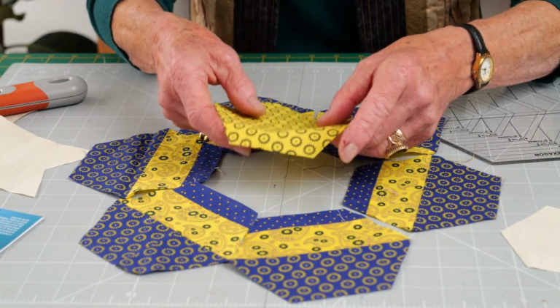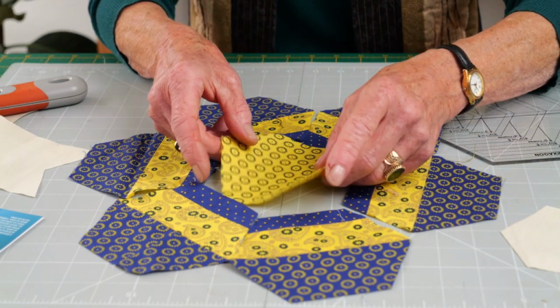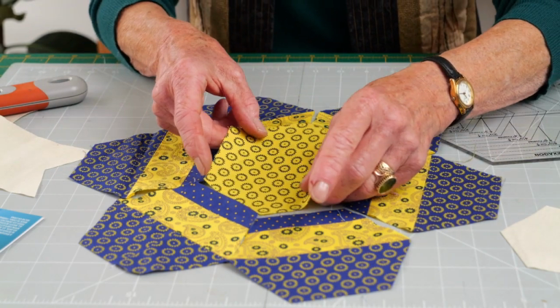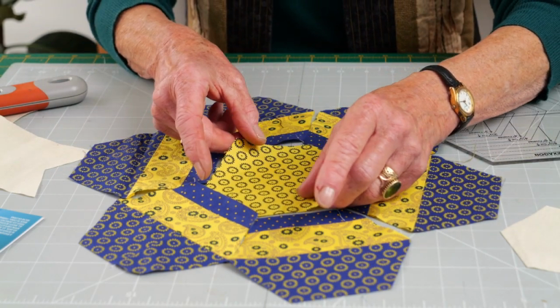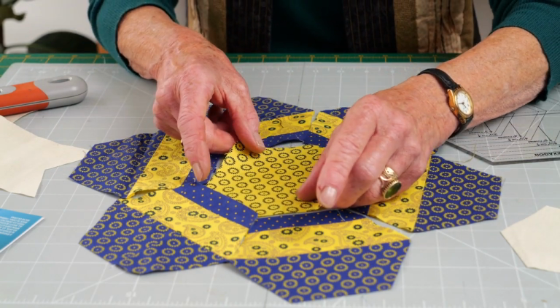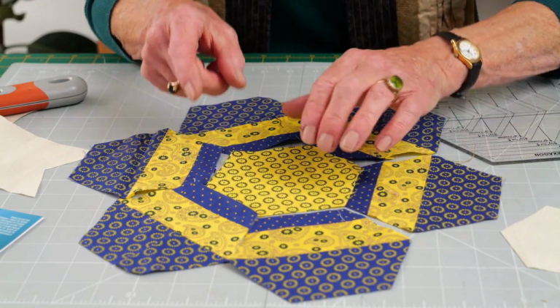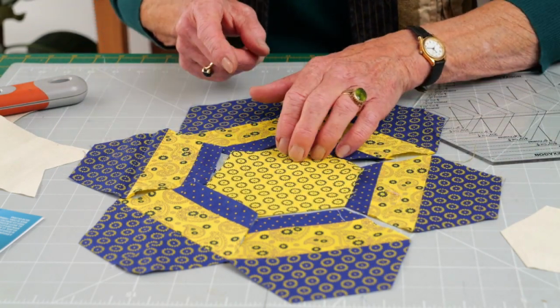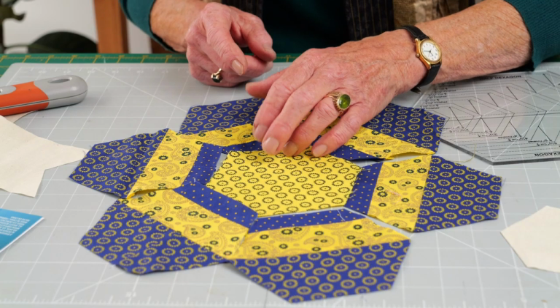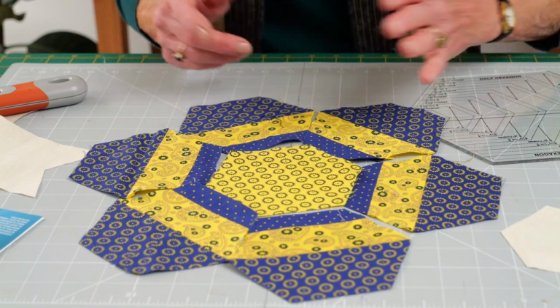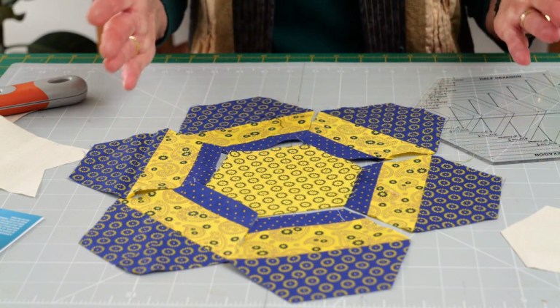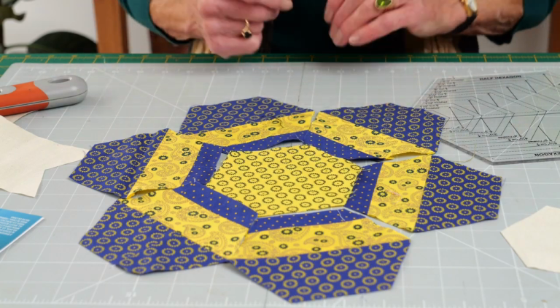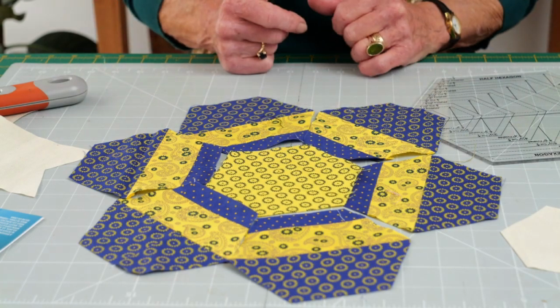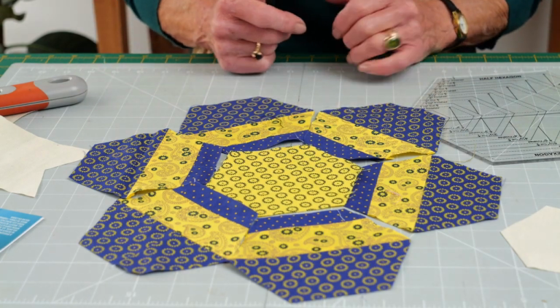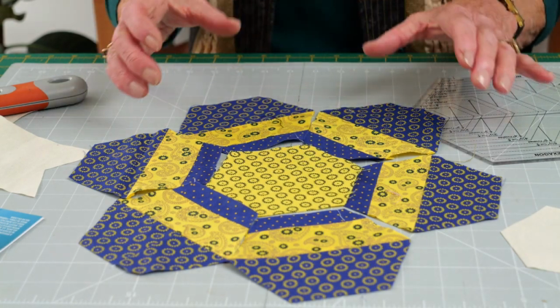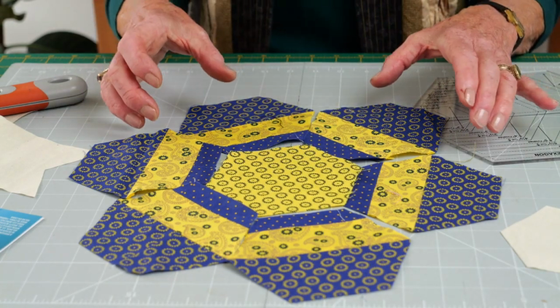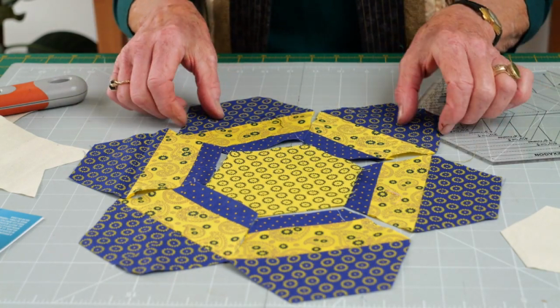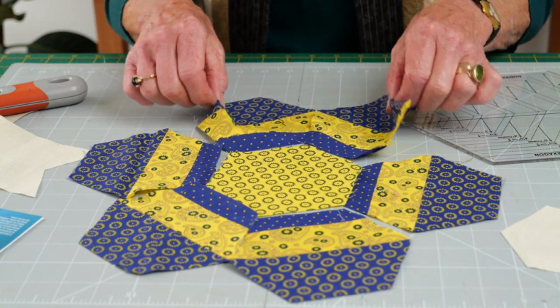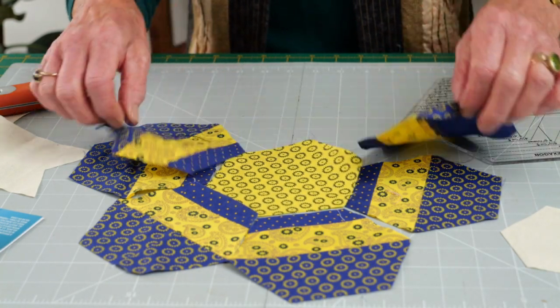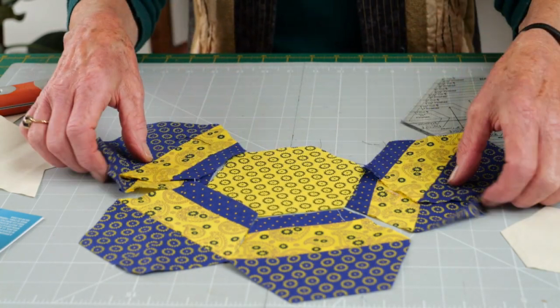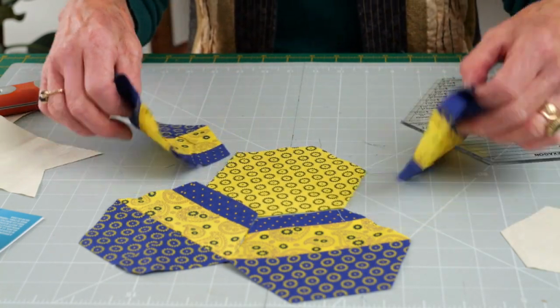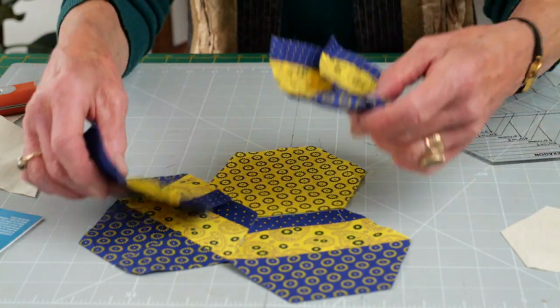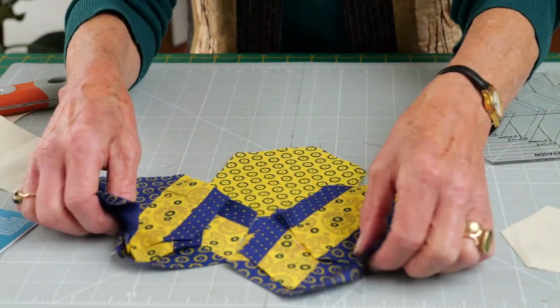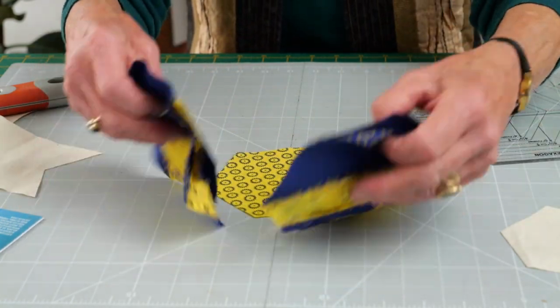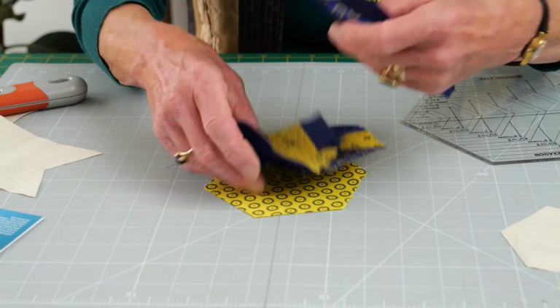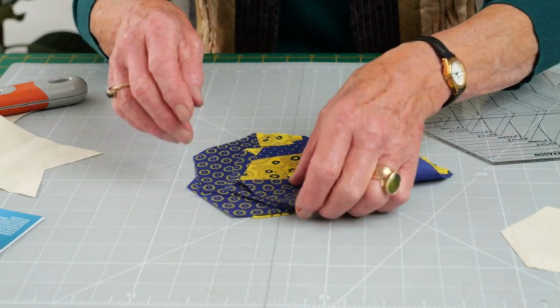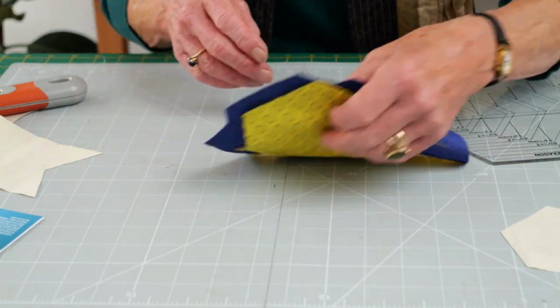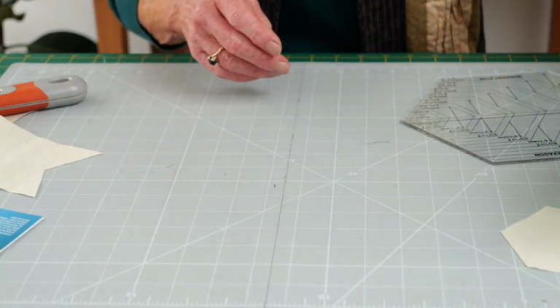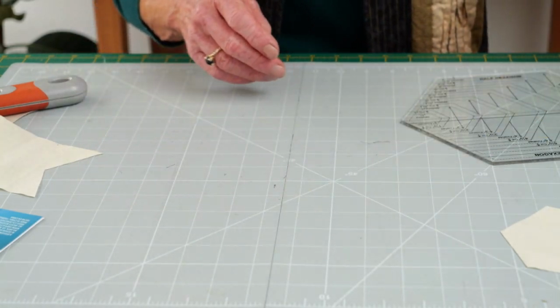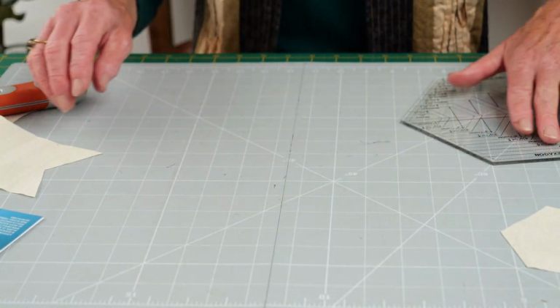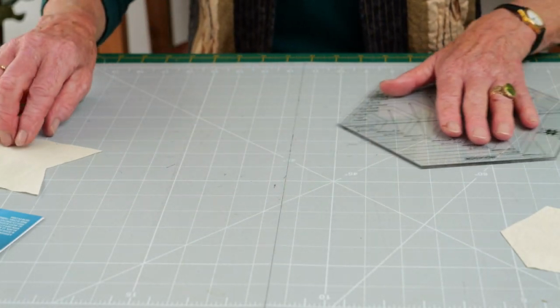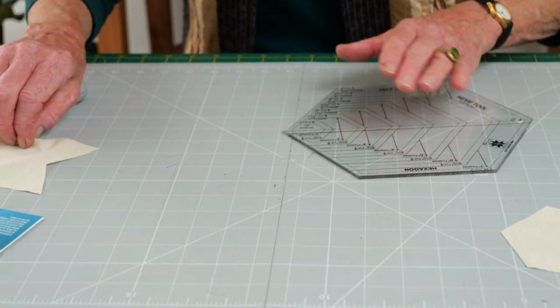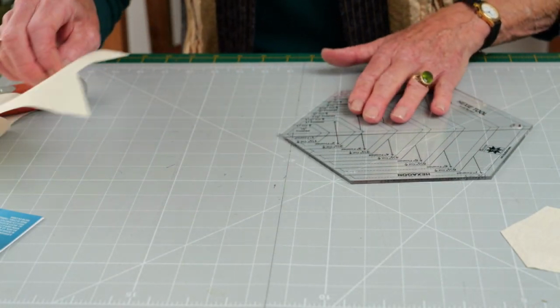So the hexagon side of the ruler has the ability to cut whole hexagons, but that's not all, because it also does half hexagons.